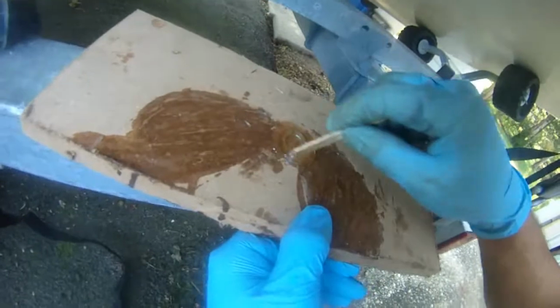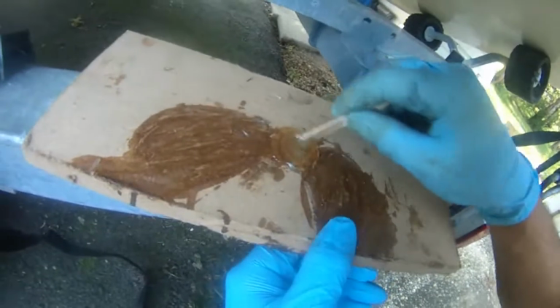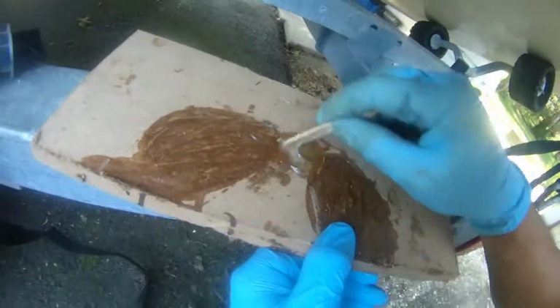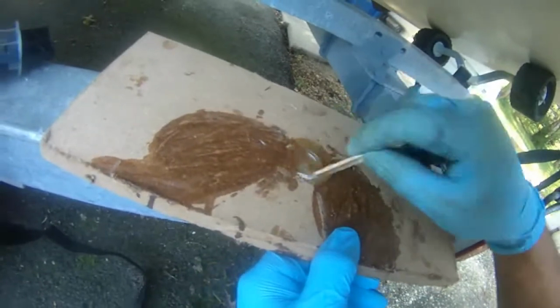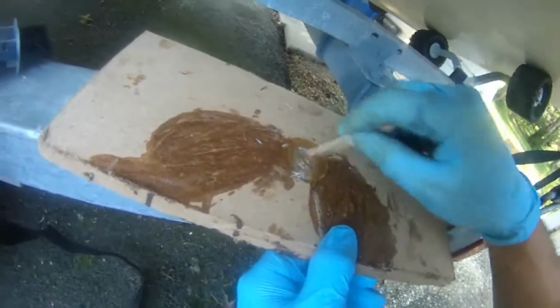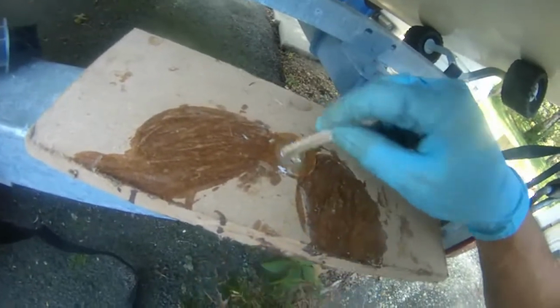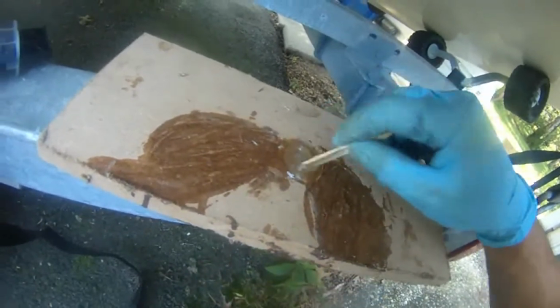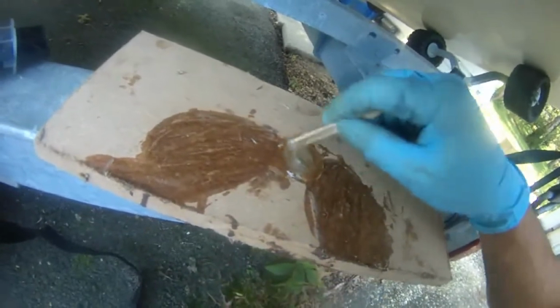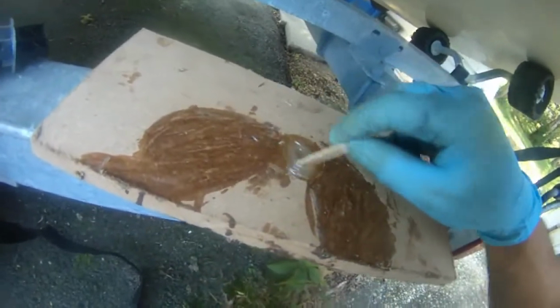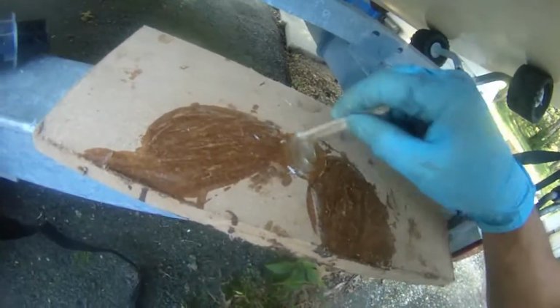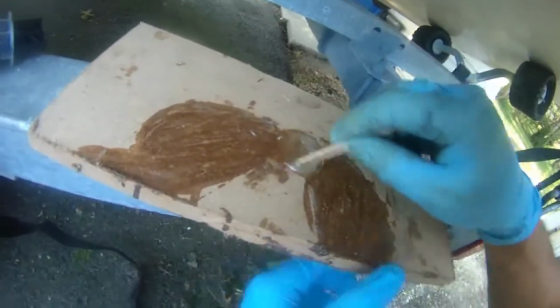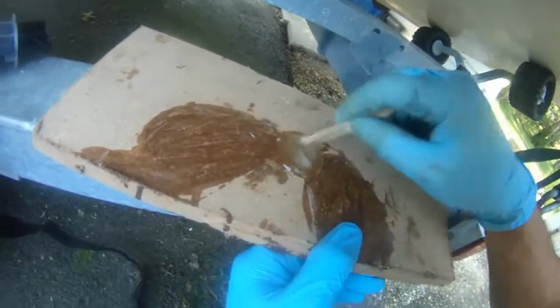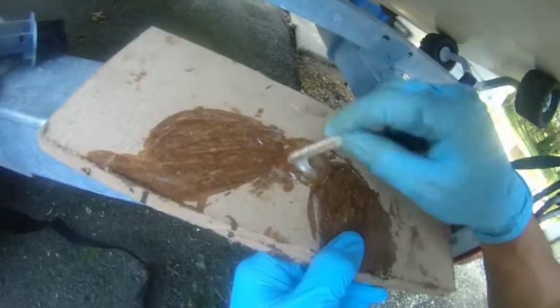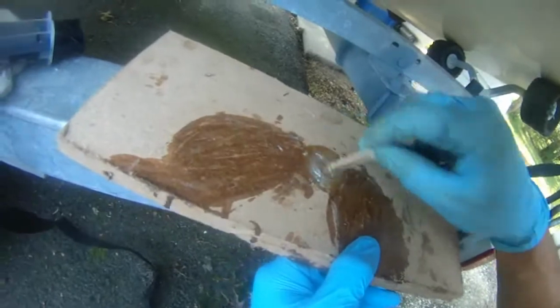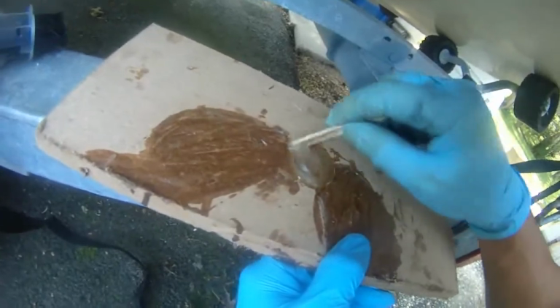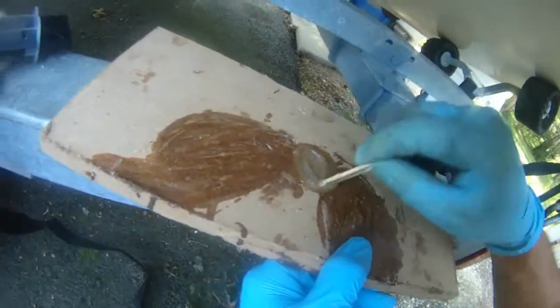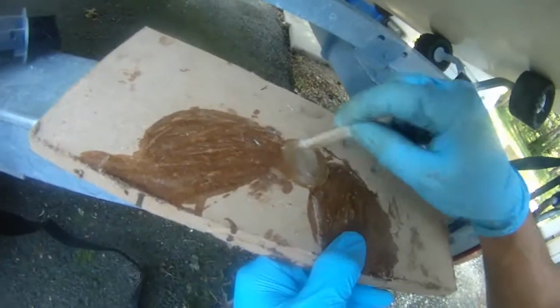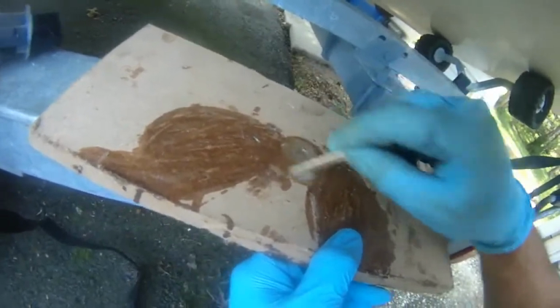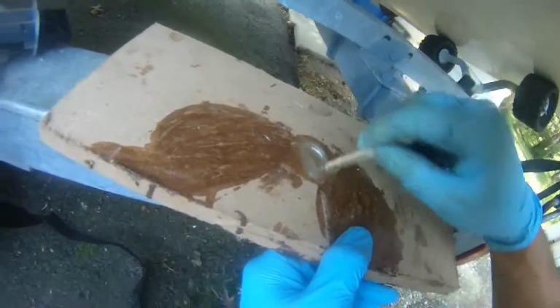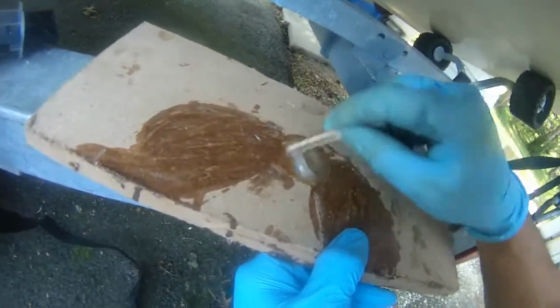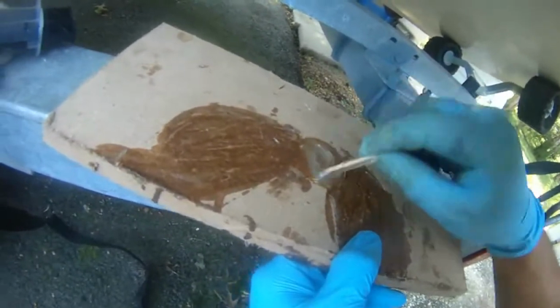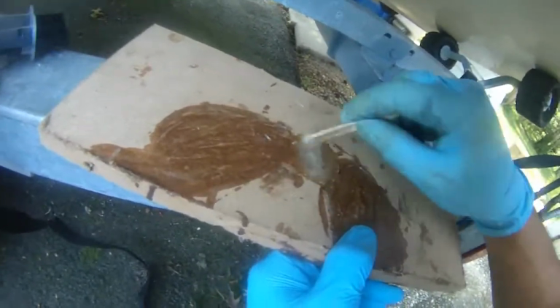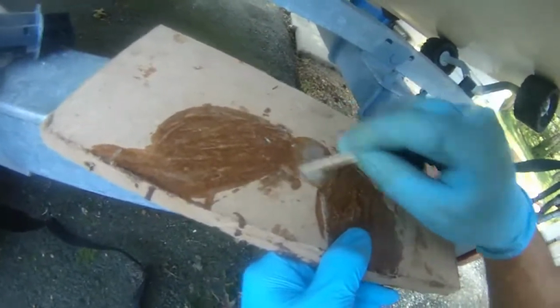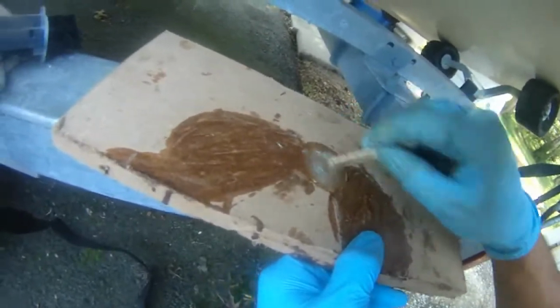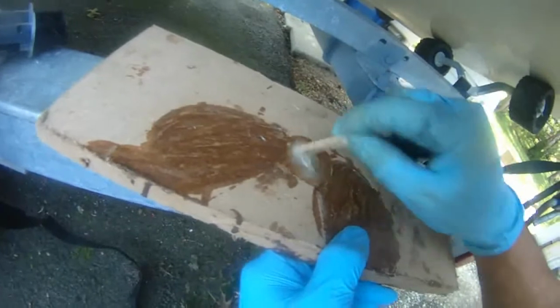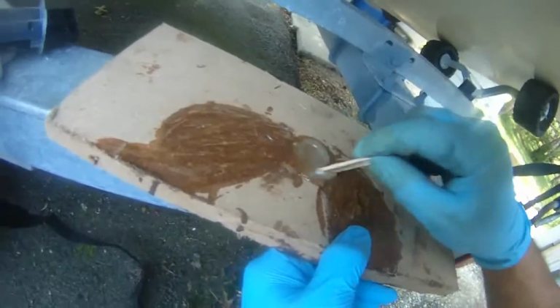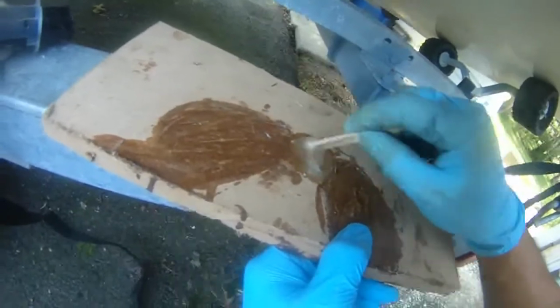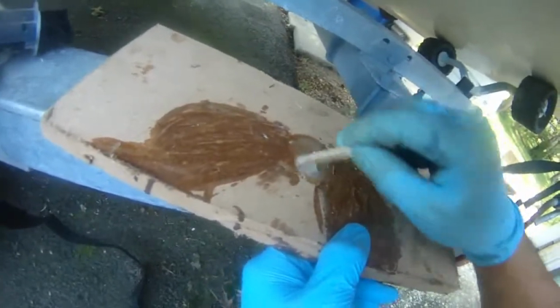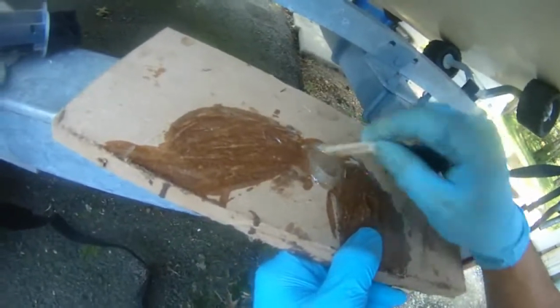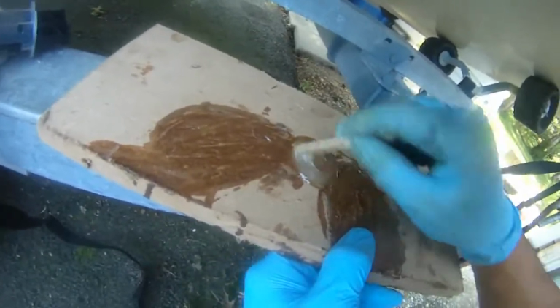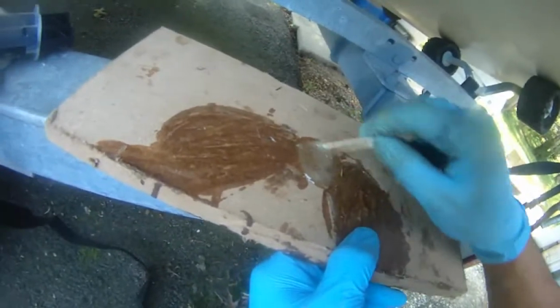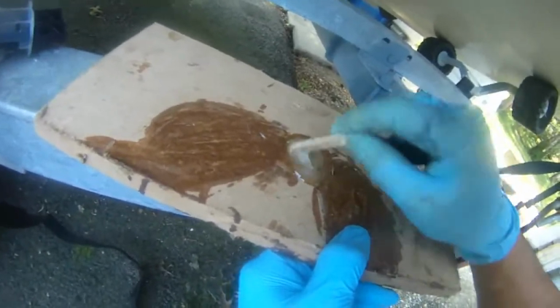Two parts — mix the two parts together. This is the clear color, so I can paint over it. I'm supposed to stir this for one minute. This thing sets very quickly.